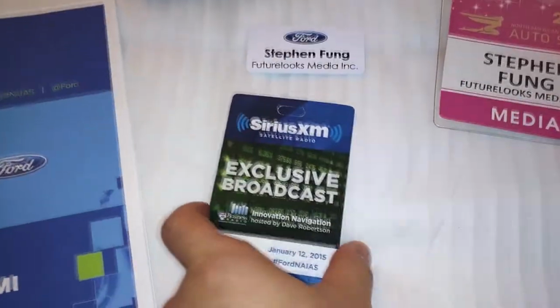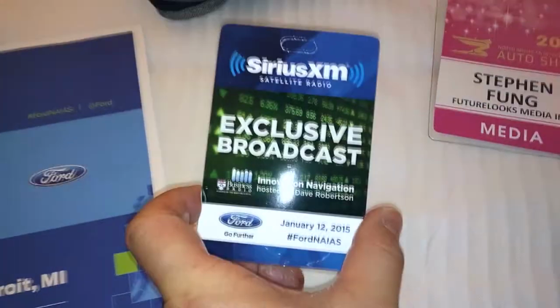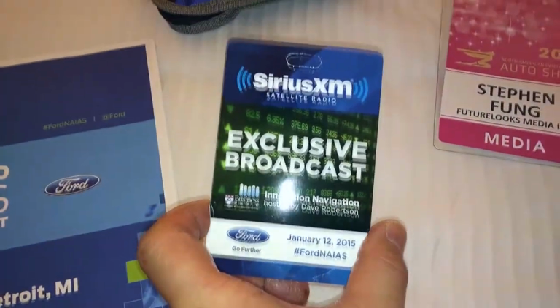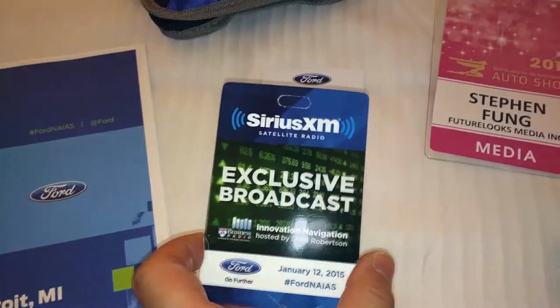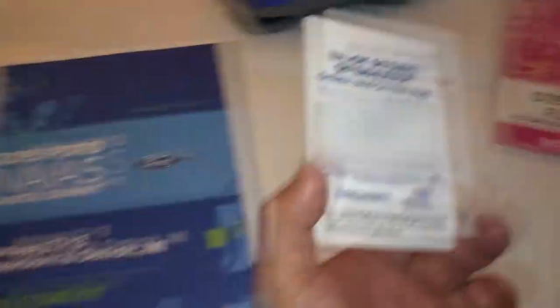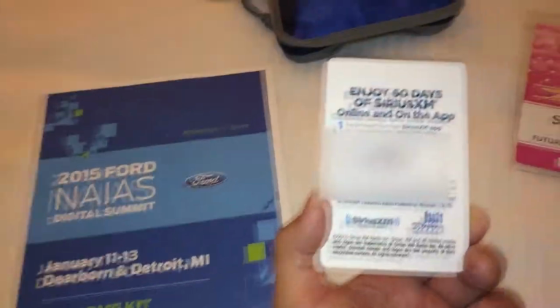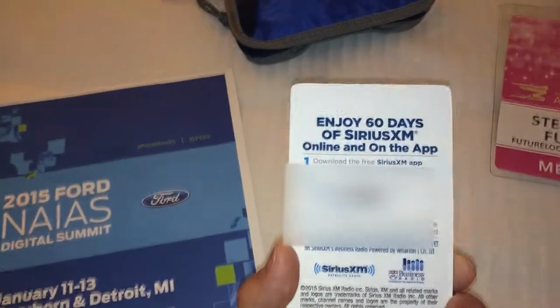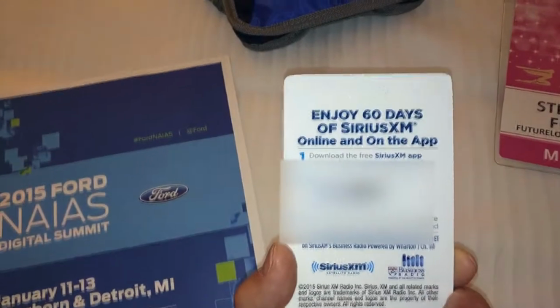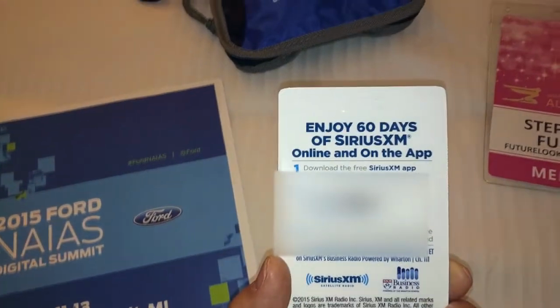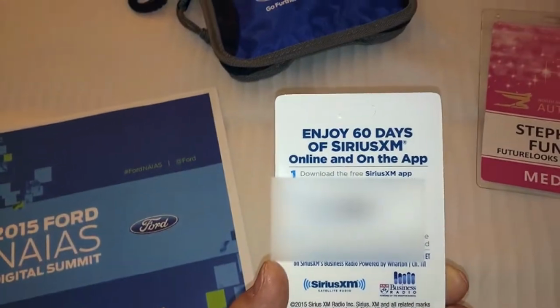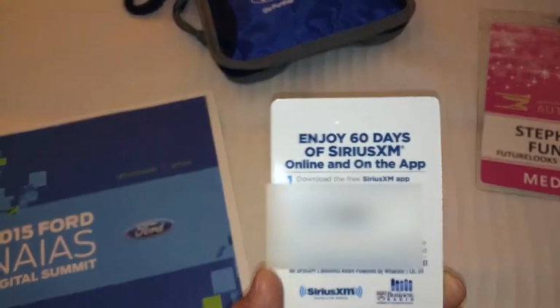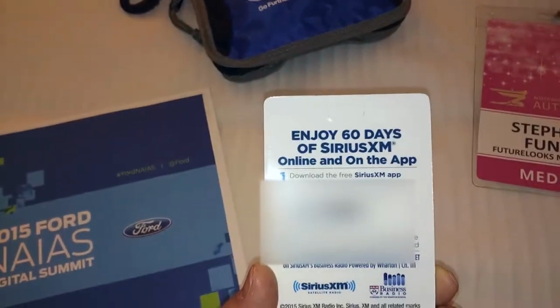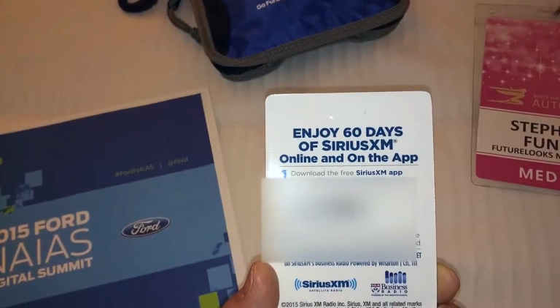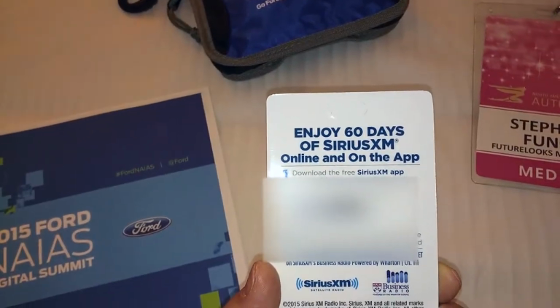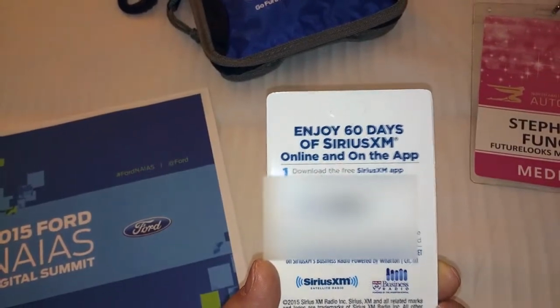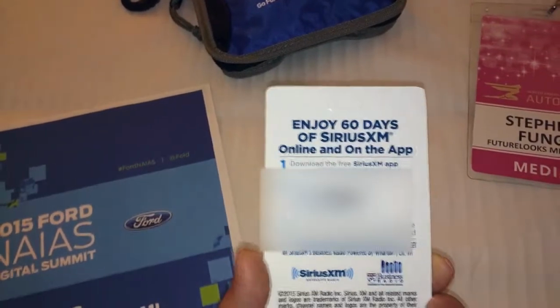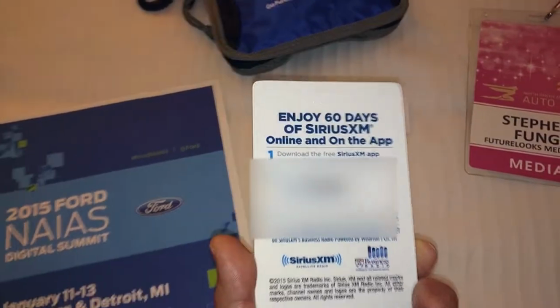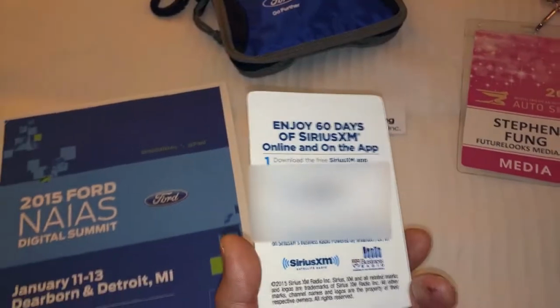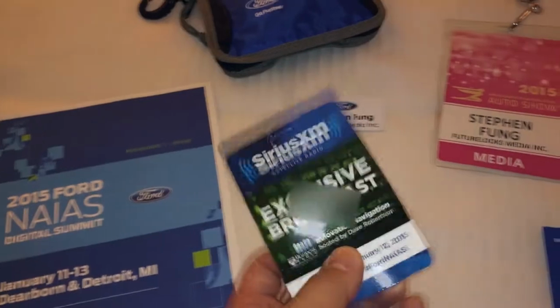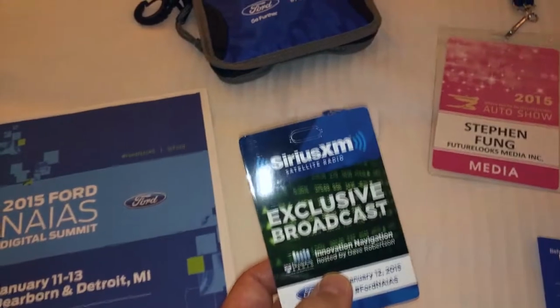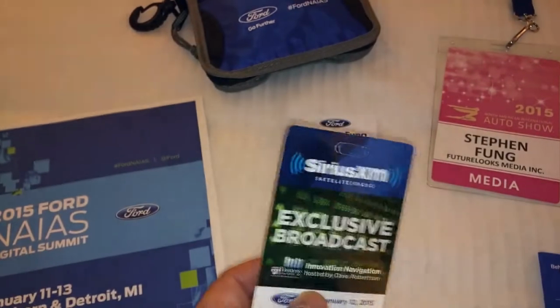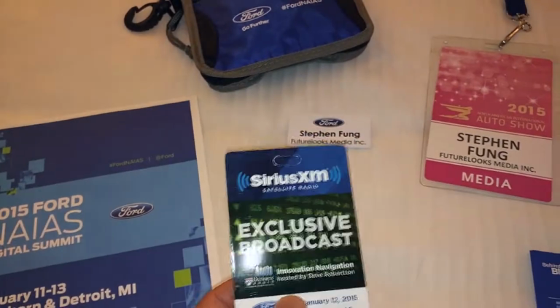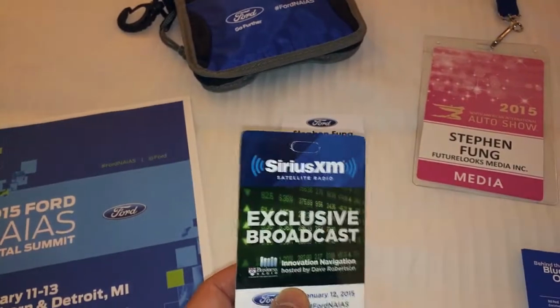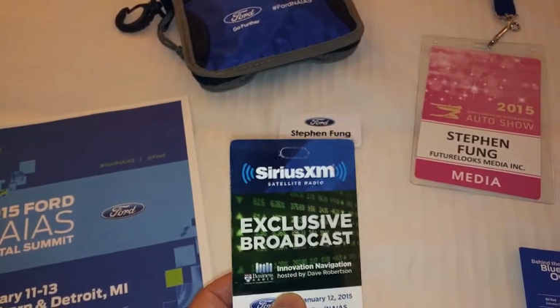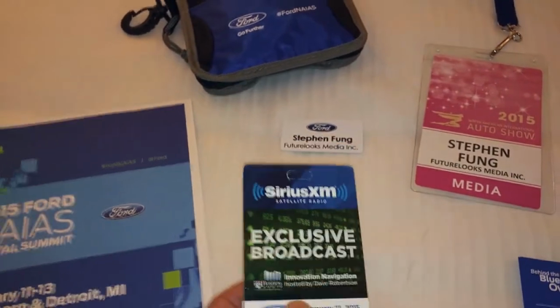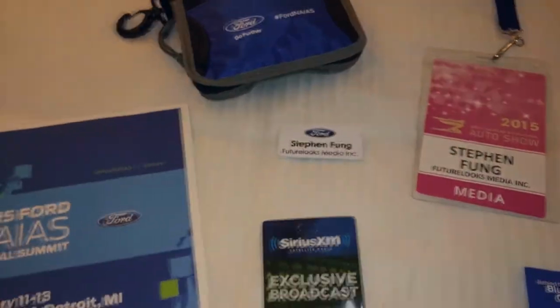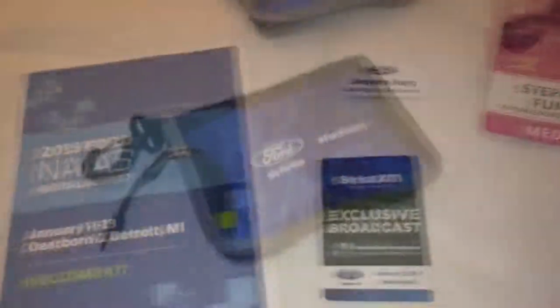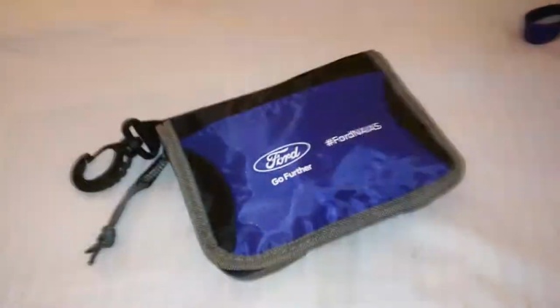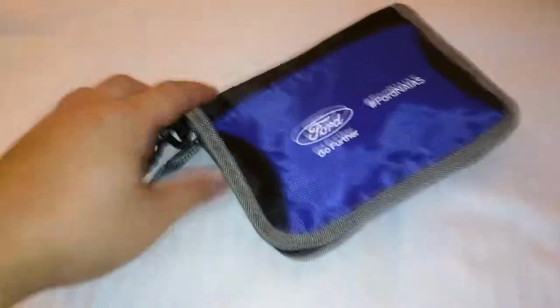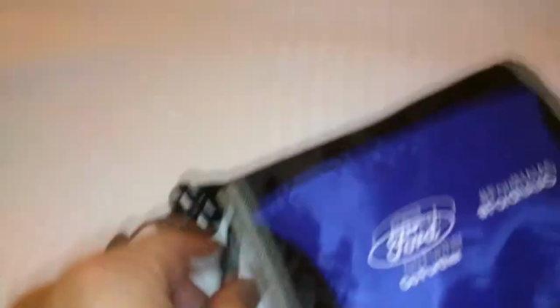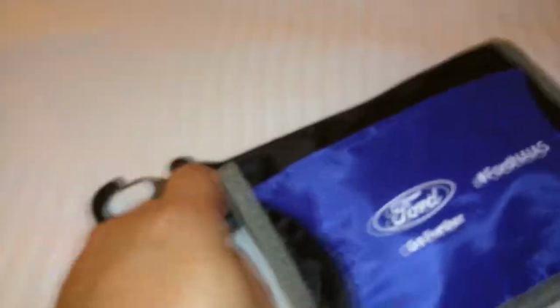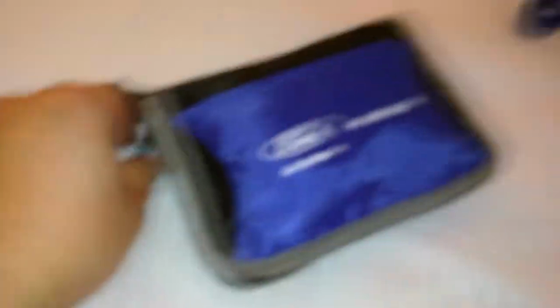There's something about an exclusive broadcast — sweet! You get 60 days of Sirius XM online and on the app. I have Sirius in my car and it's about to expire, so I'm going to have to add that on. And inside this blue bag actually comes with... let's find out what's inside.